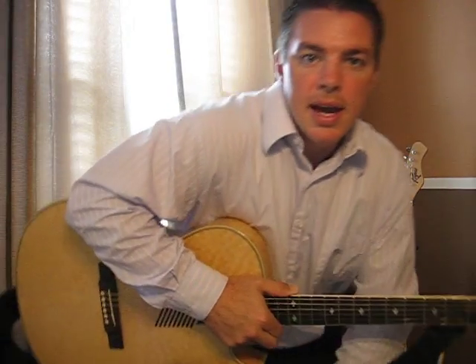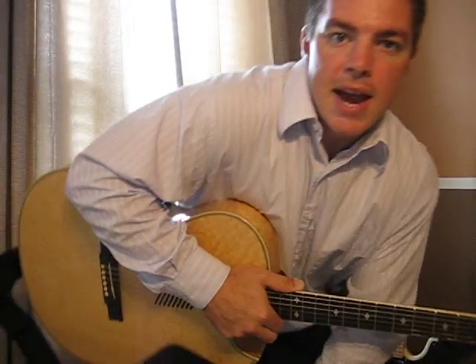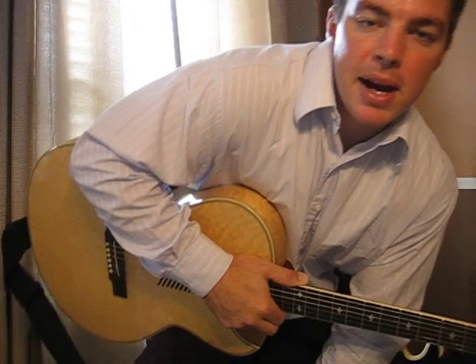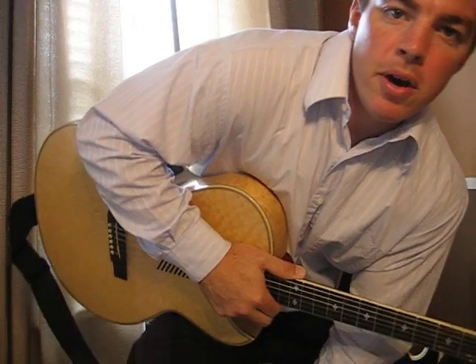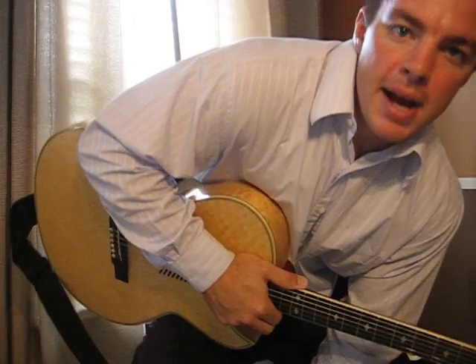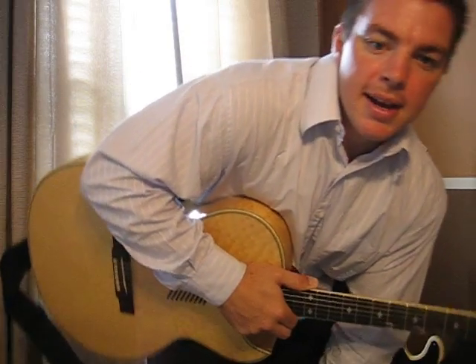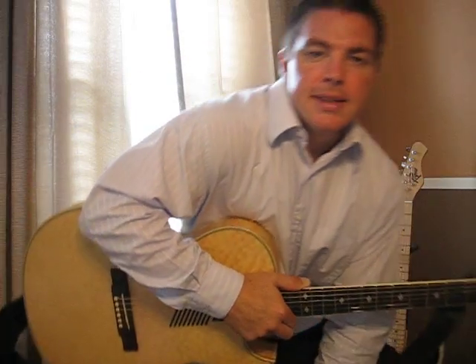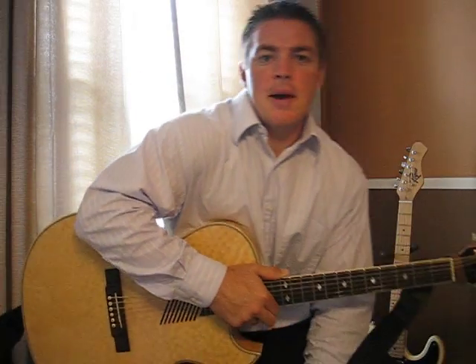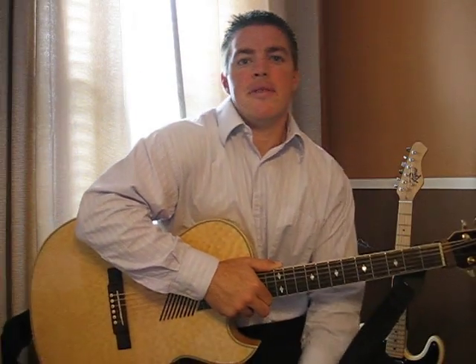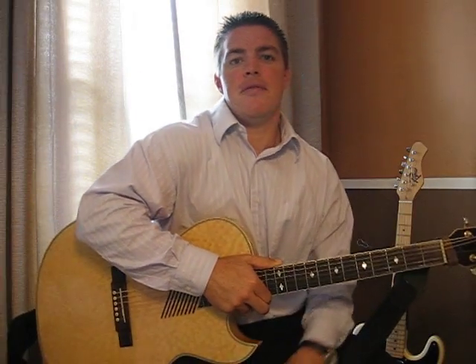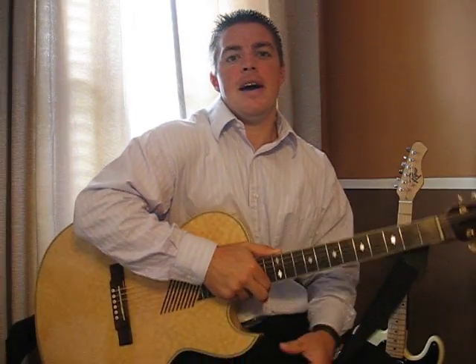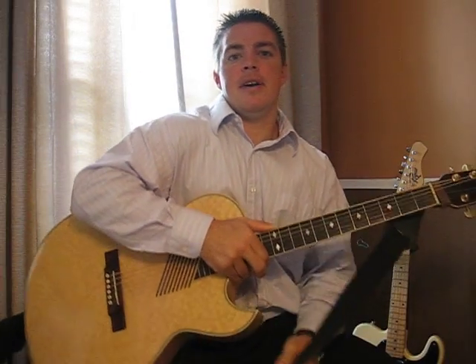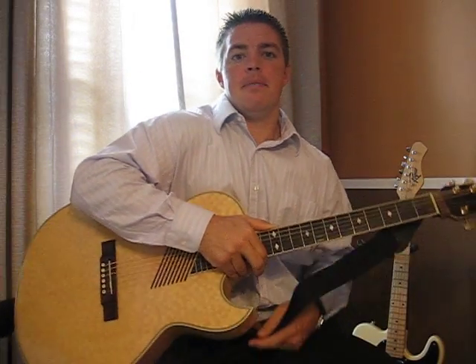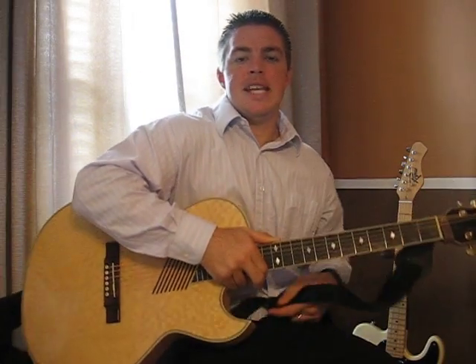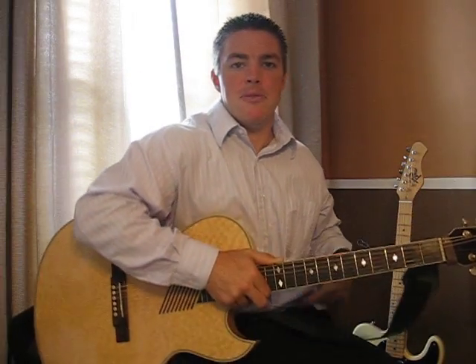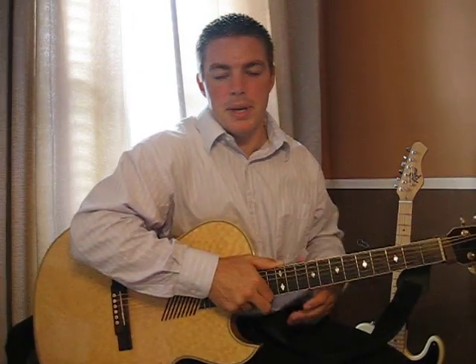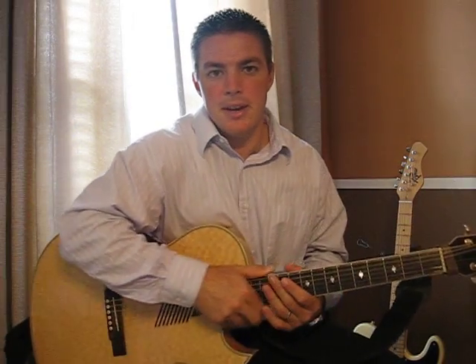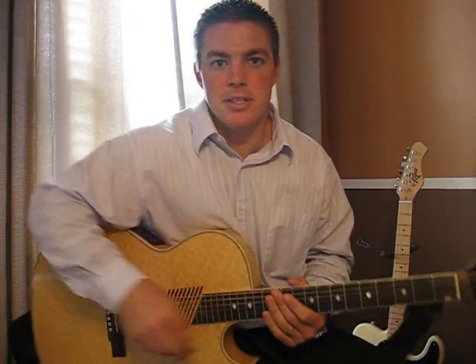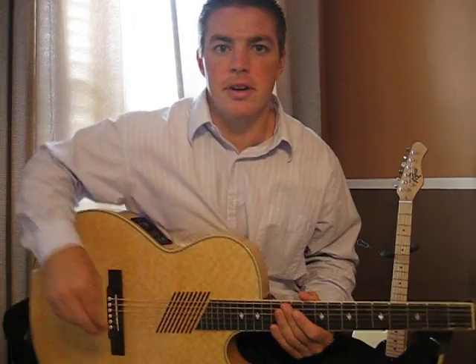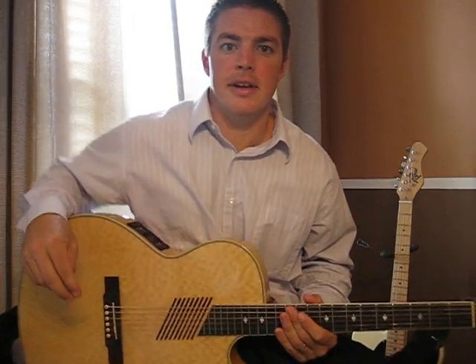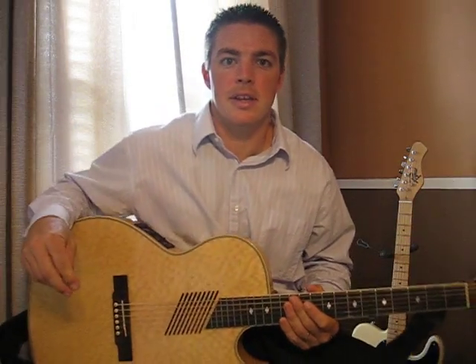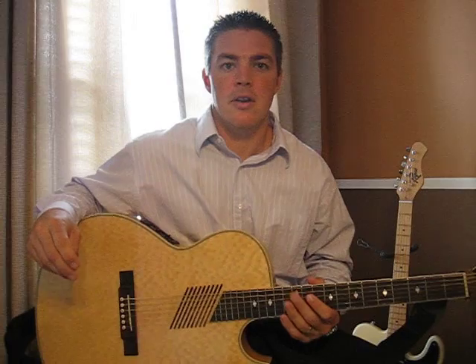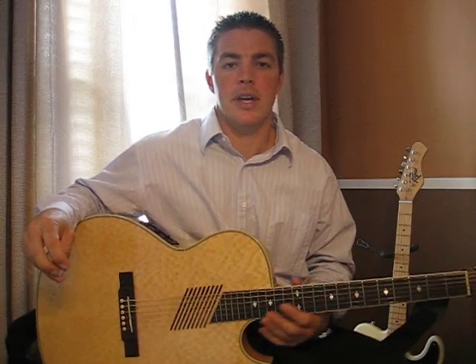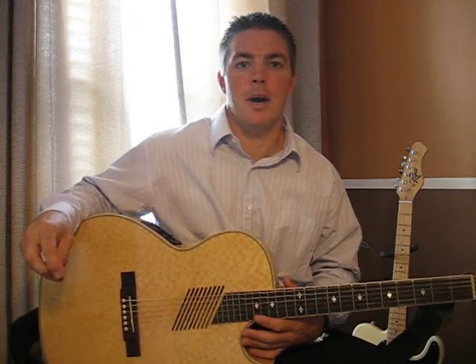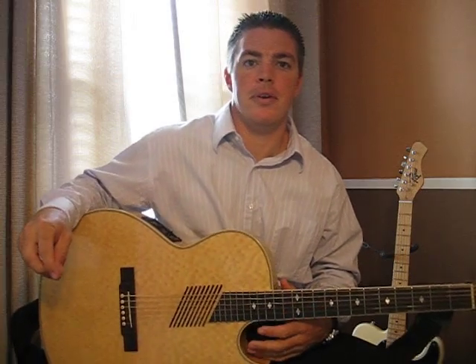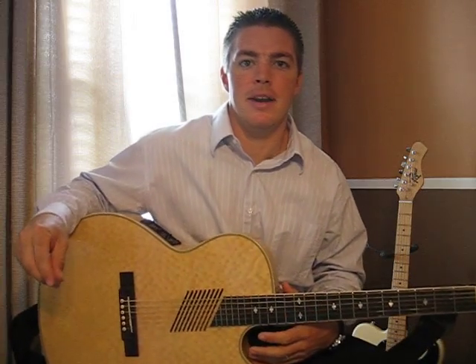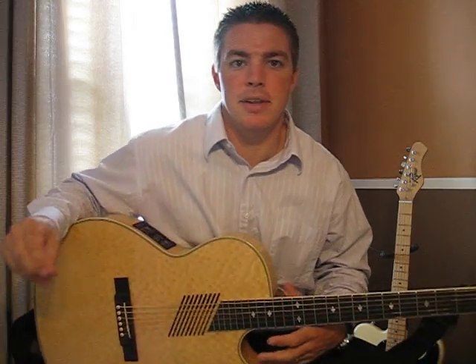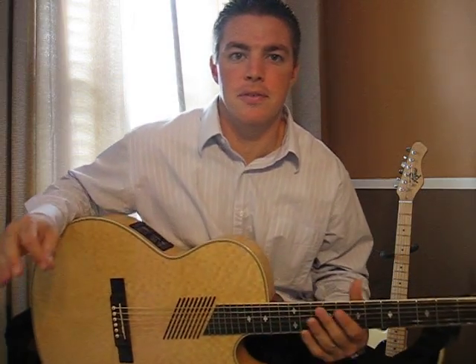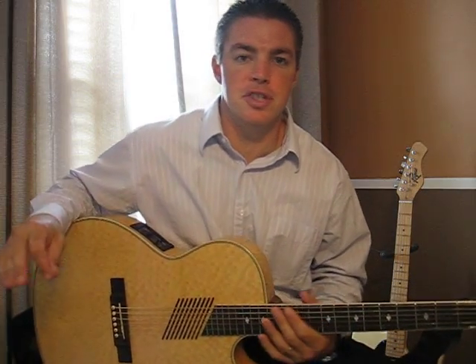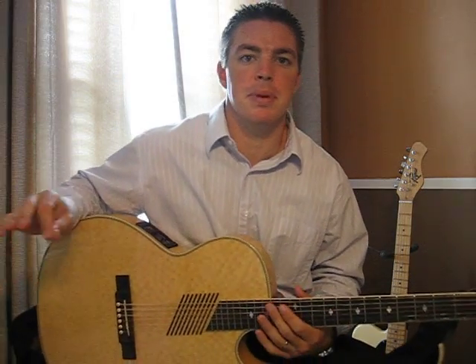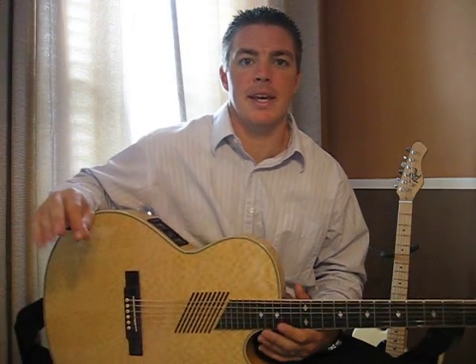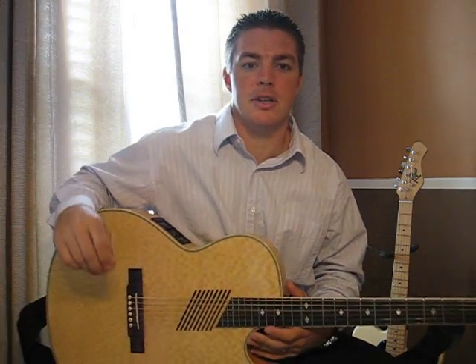Hey everybody, welcome back. Today I want to give you 5 tips for beginners that really can help you out if you're just beginning guitar.